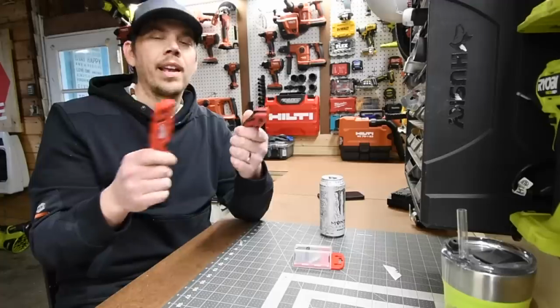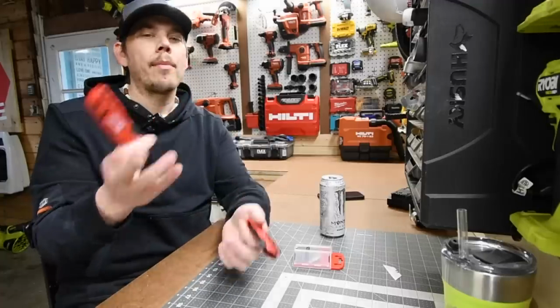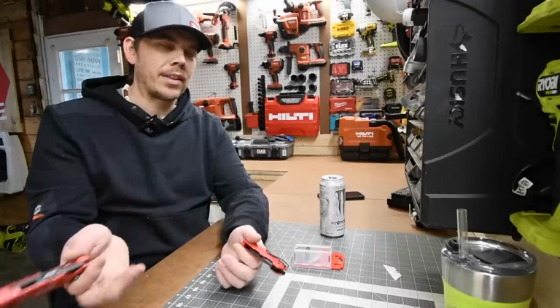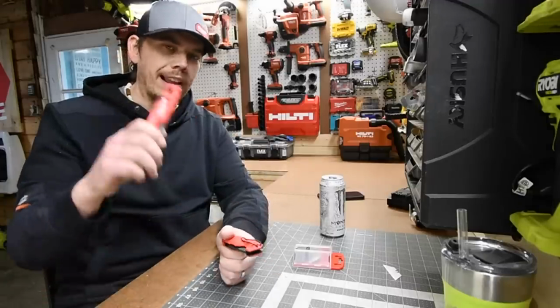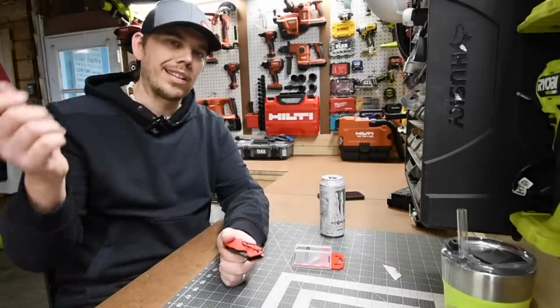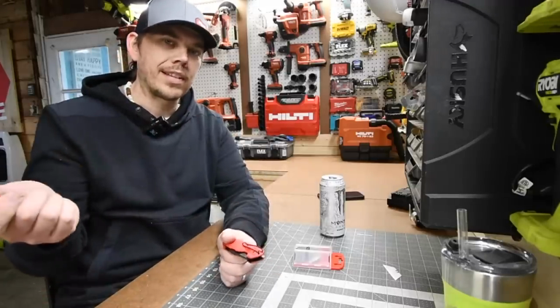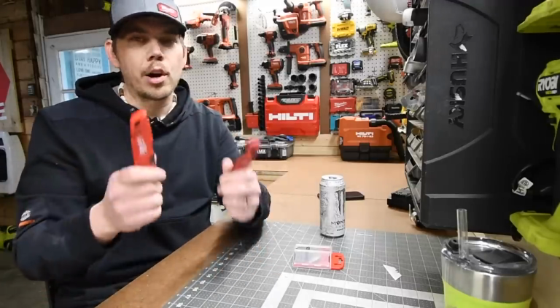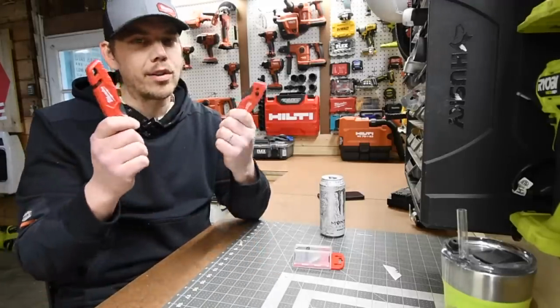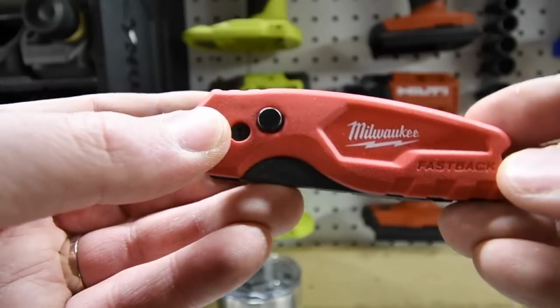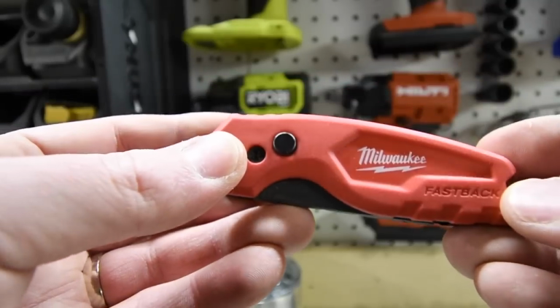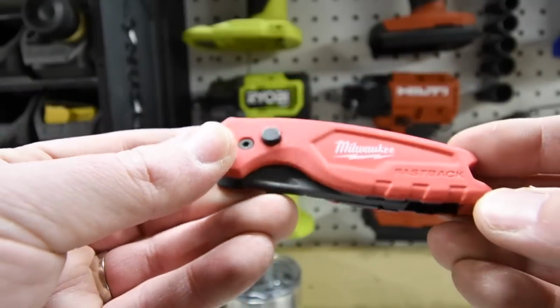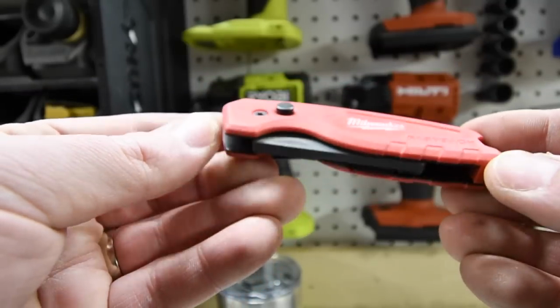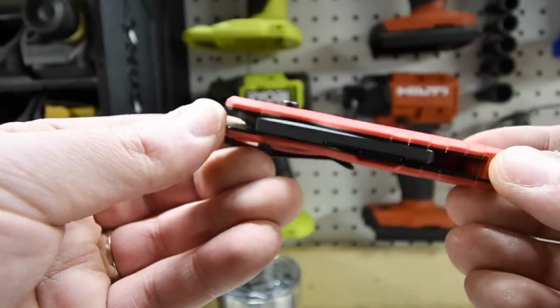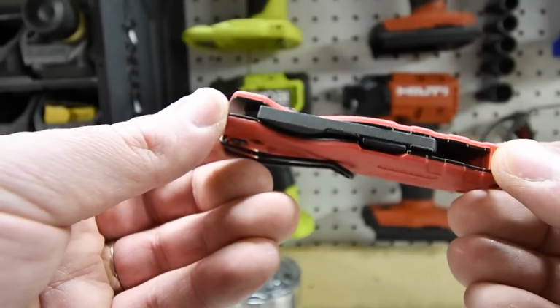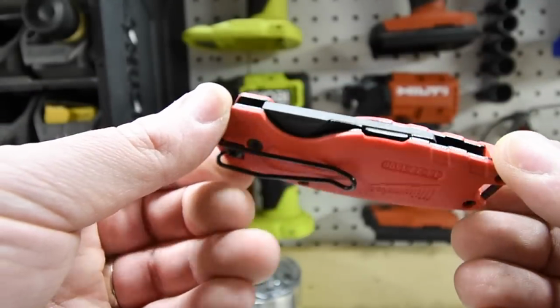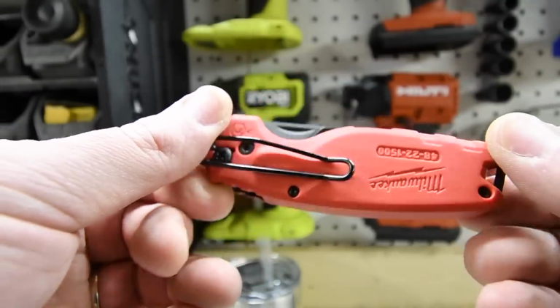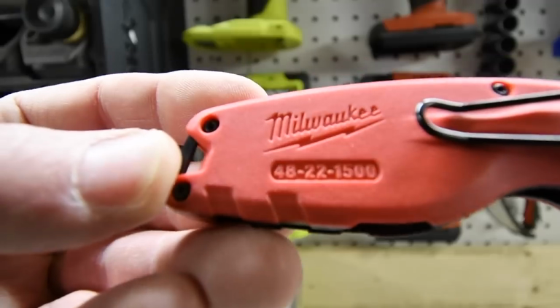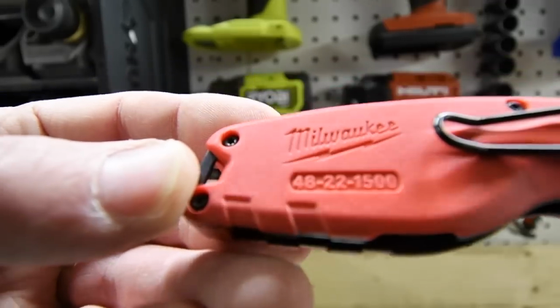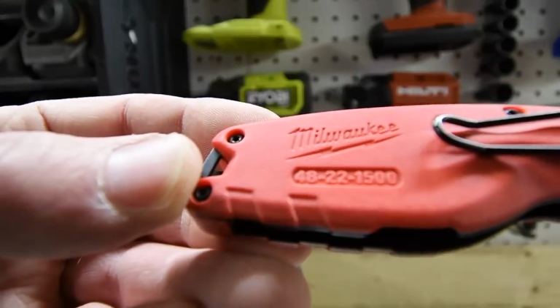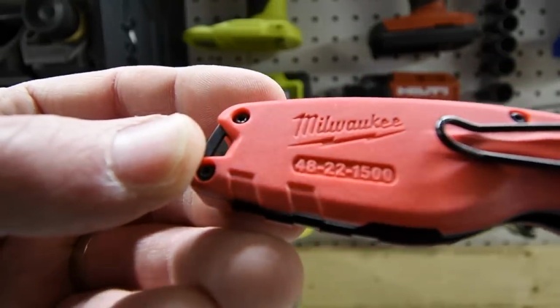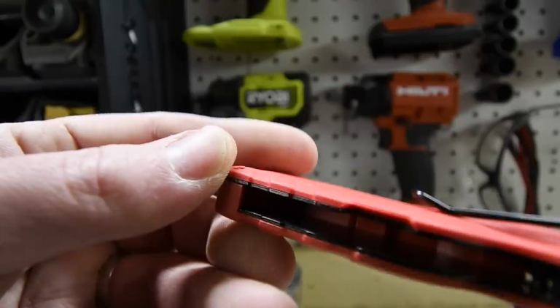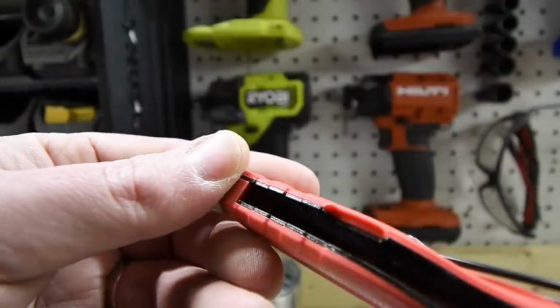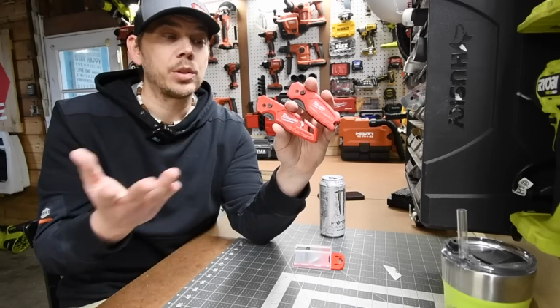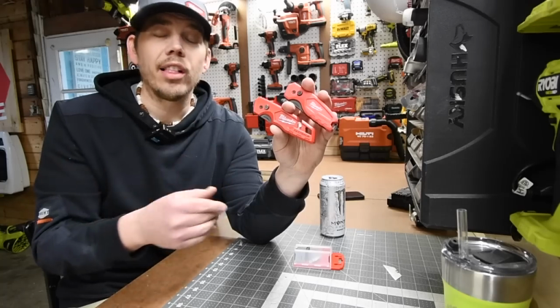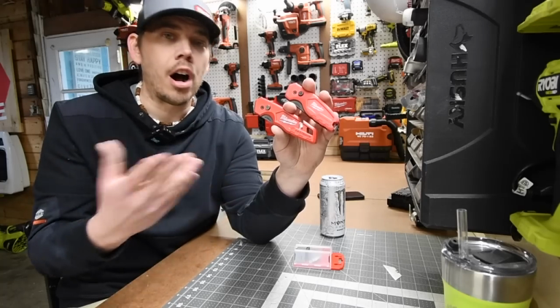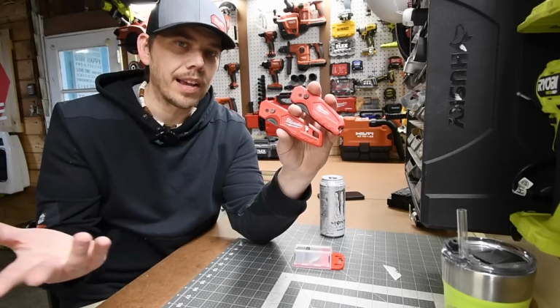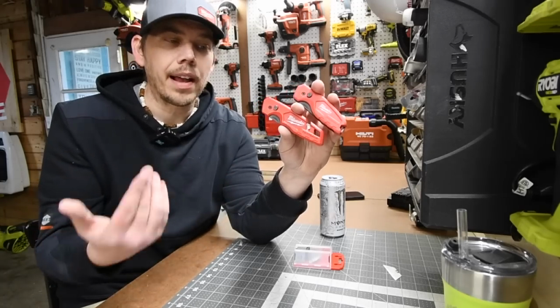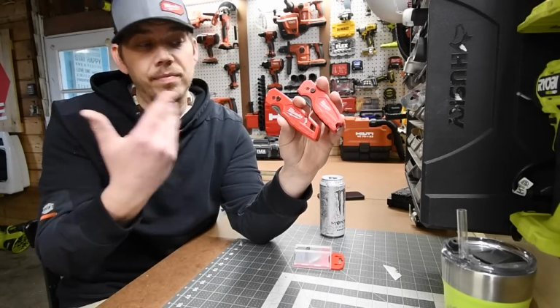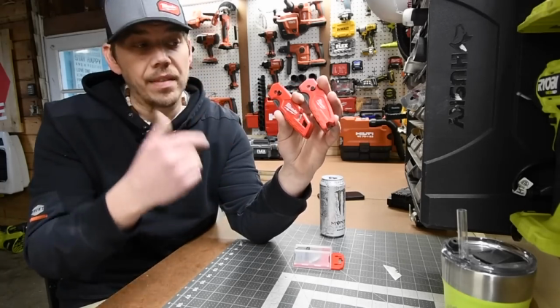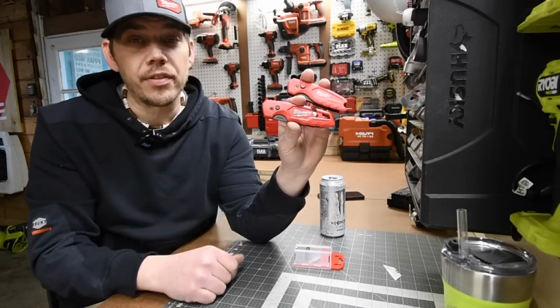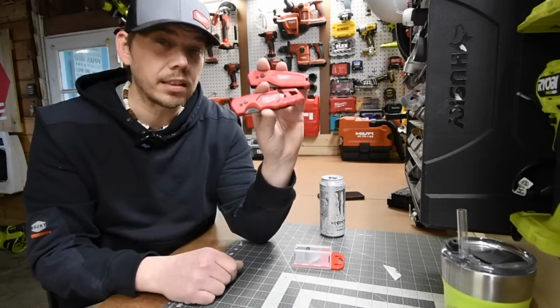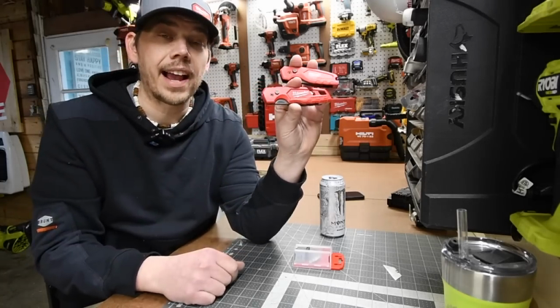I'm not saying there aren't any utility knives out there that are better than these ones — I'm just saying that these ones are actually fantastic. I thought it was time to do a review on these because I've been using these all the time, and I love these. These are fantastic.